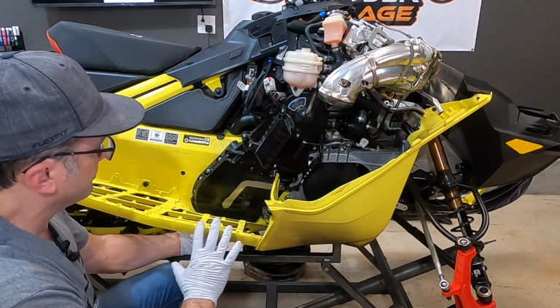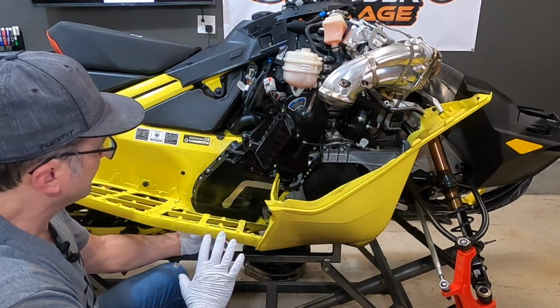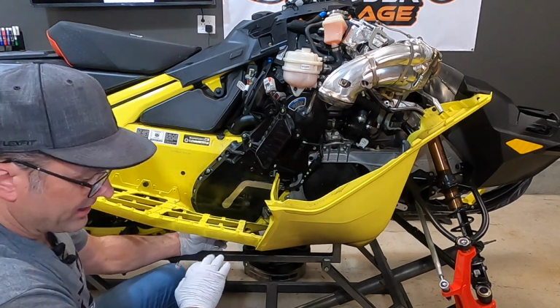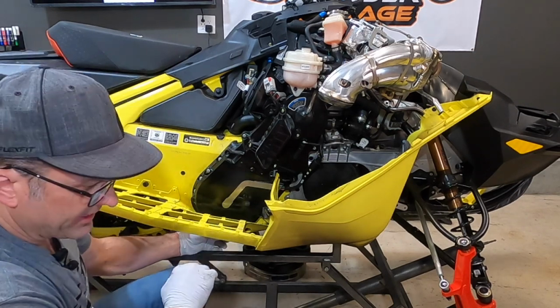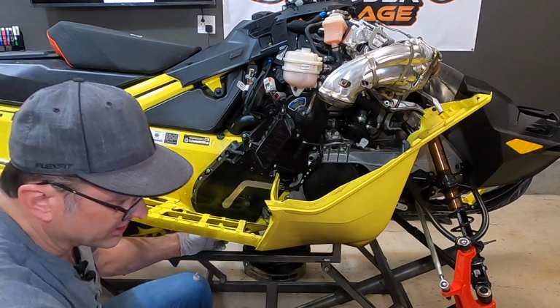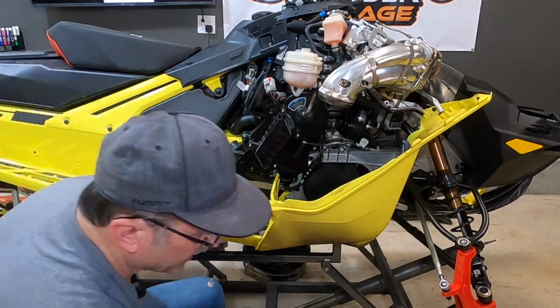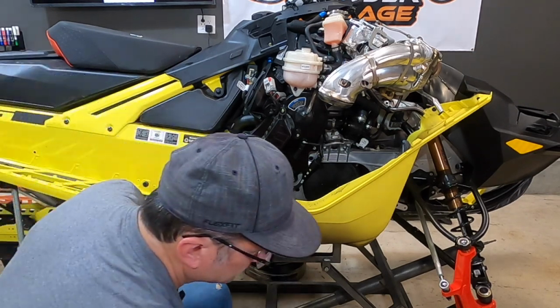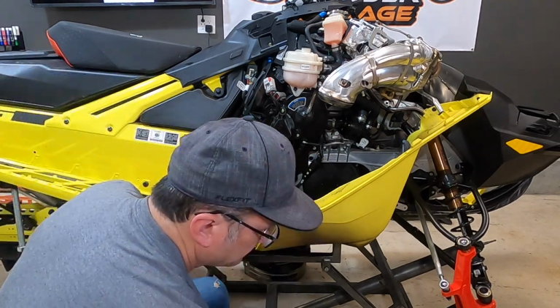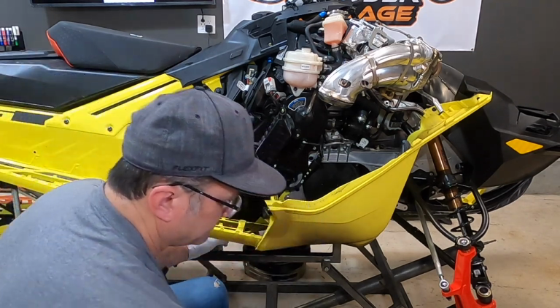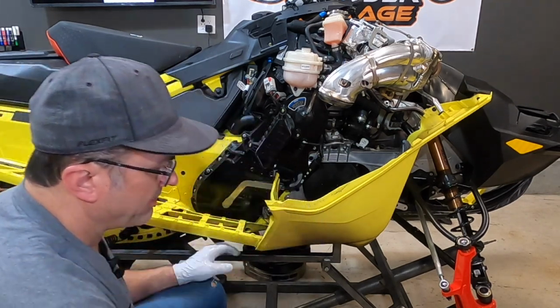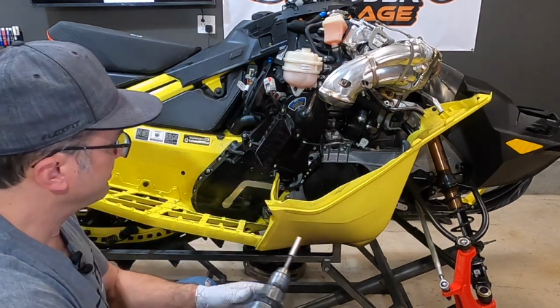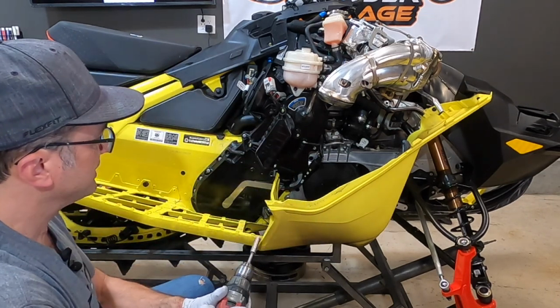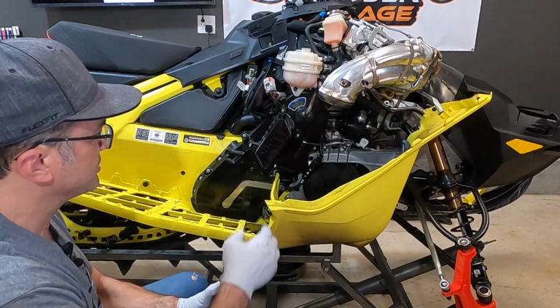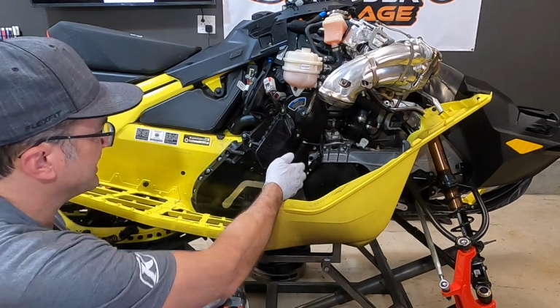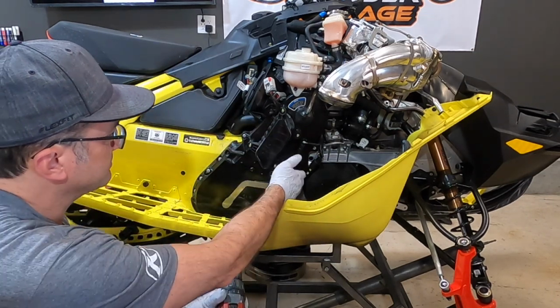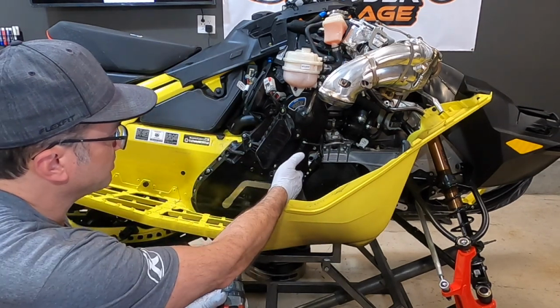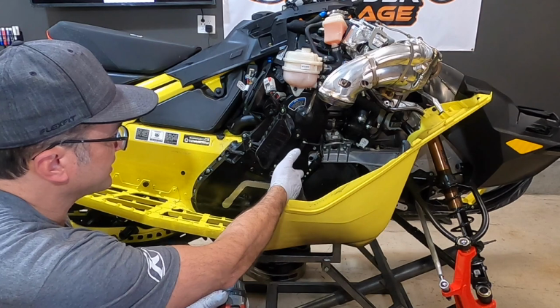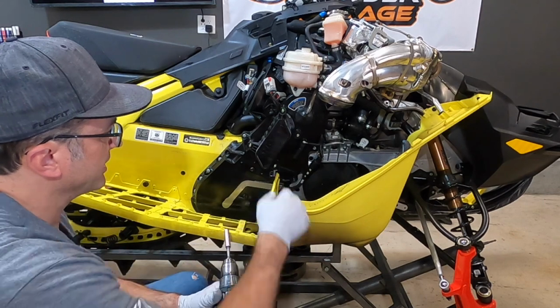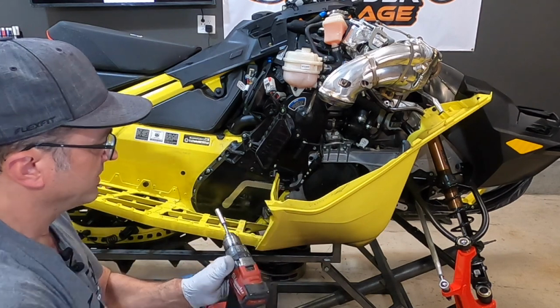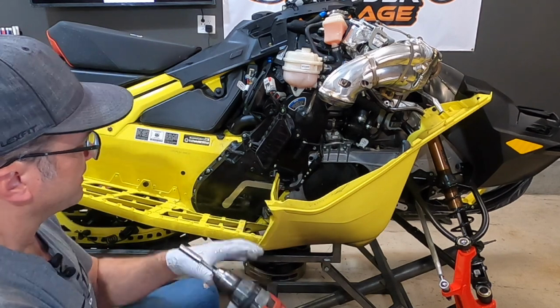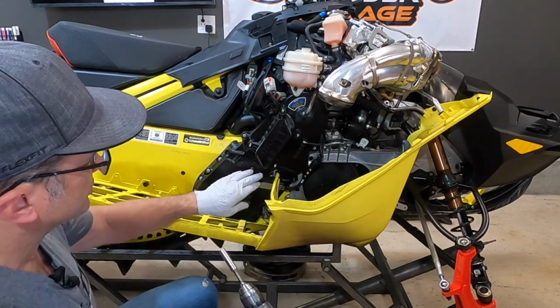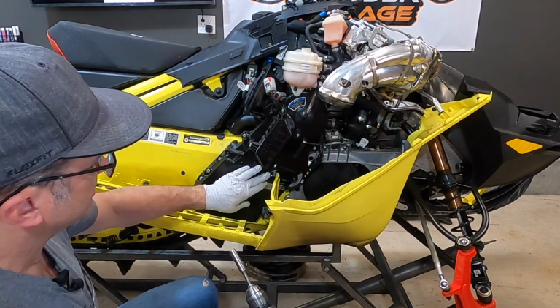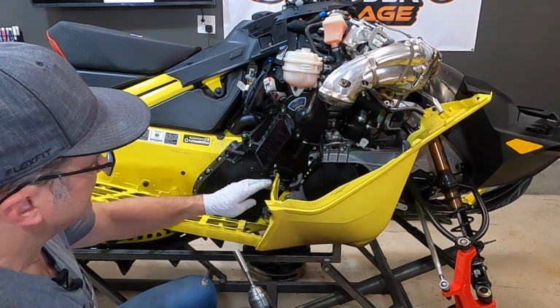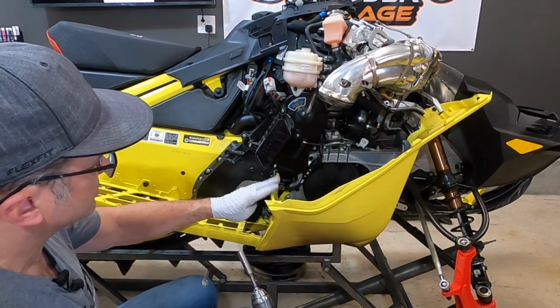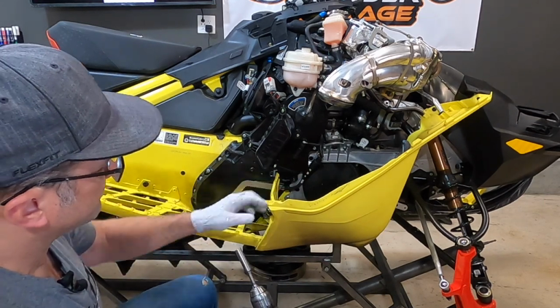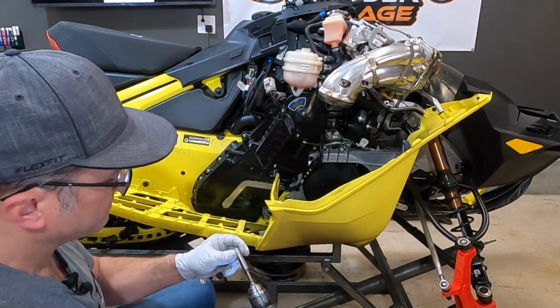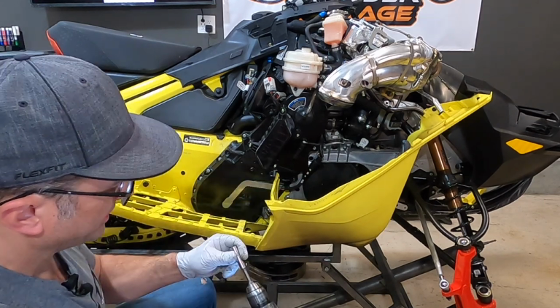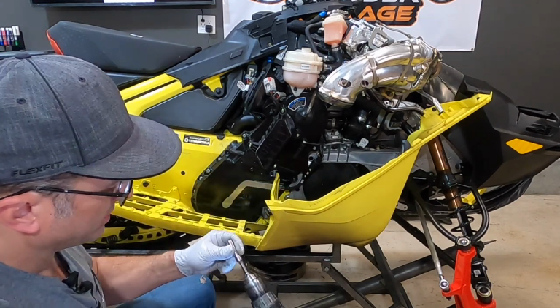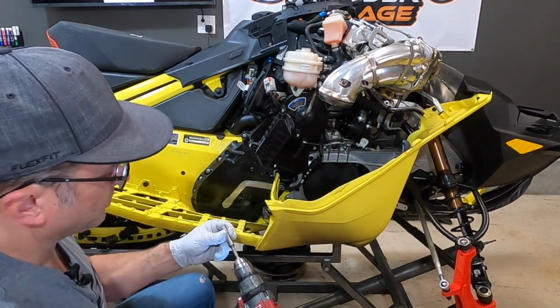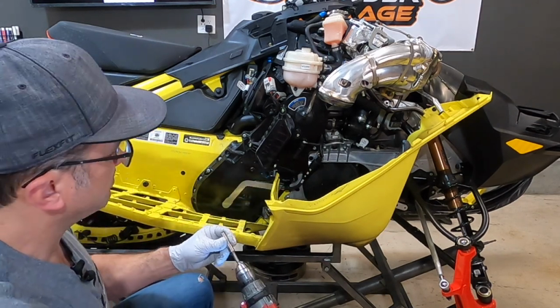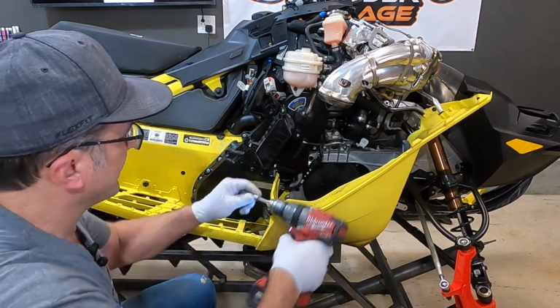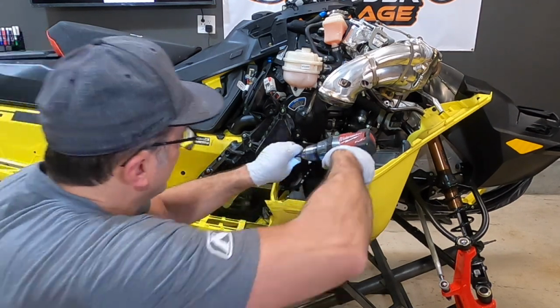We've done that, that's good to go. The other thing we need to do — there's a 10mm bolt right here that hooks the chain case to the frame right here. We're going to pull that off.